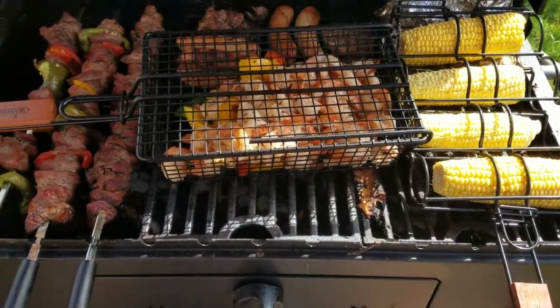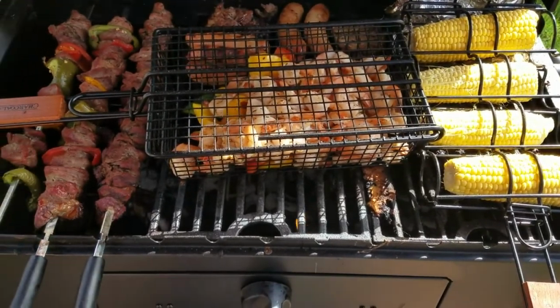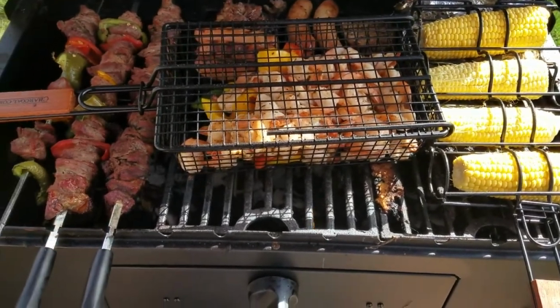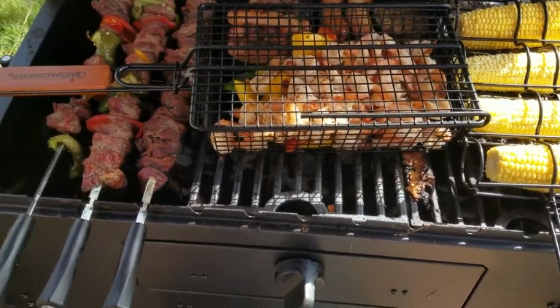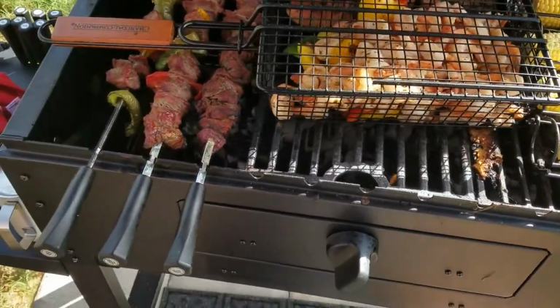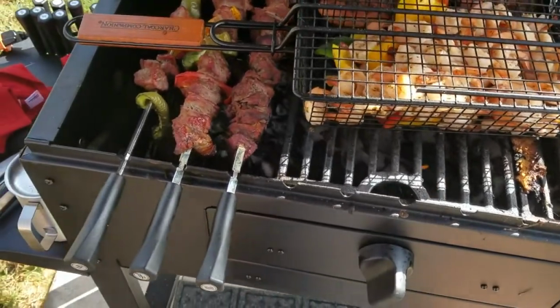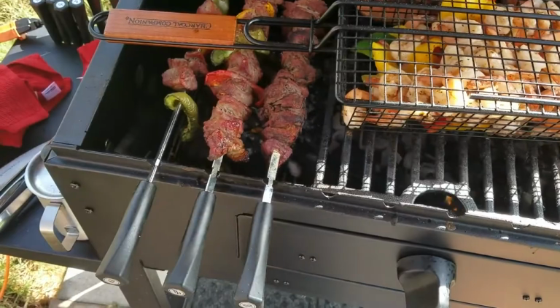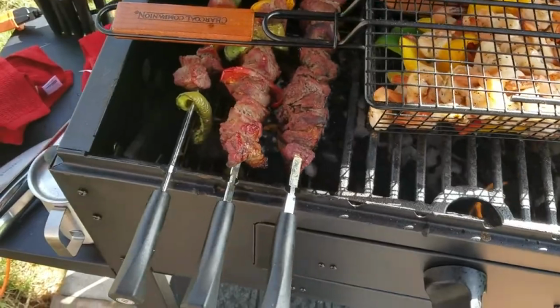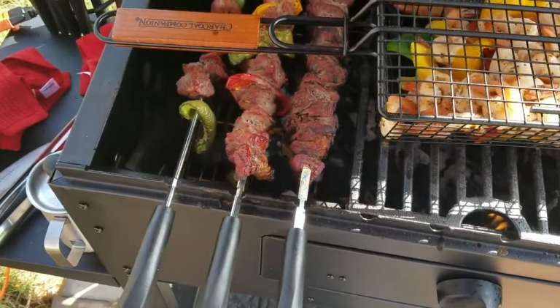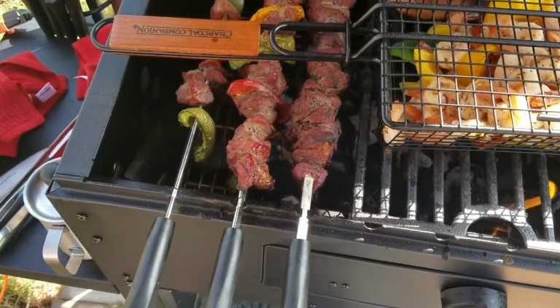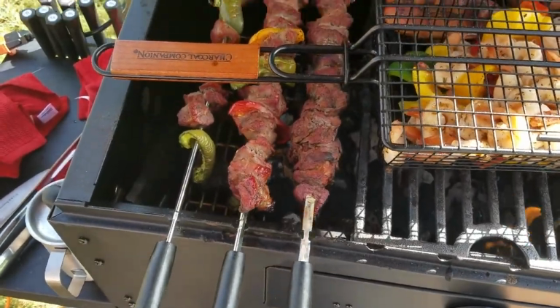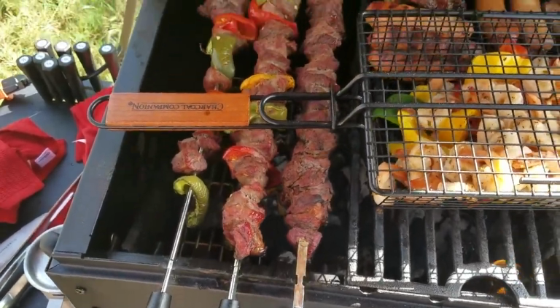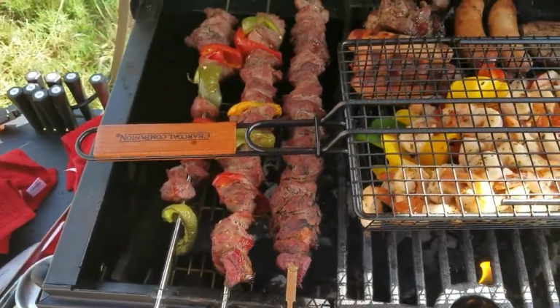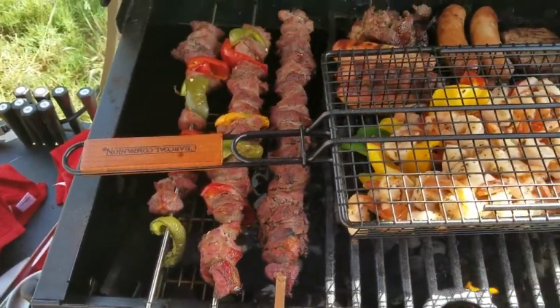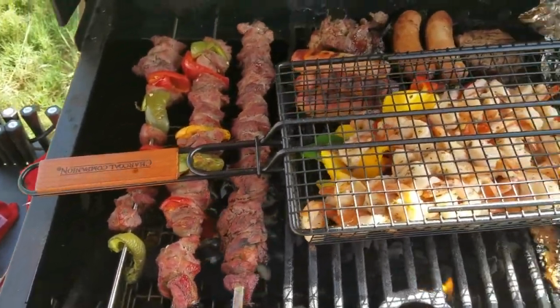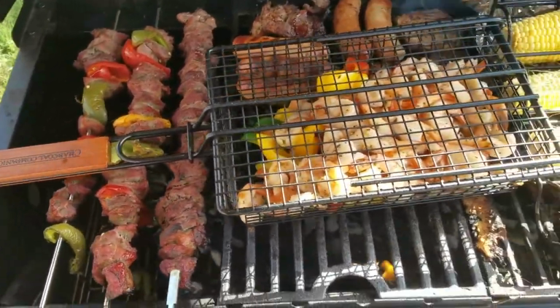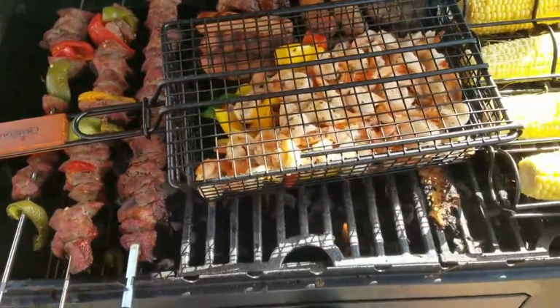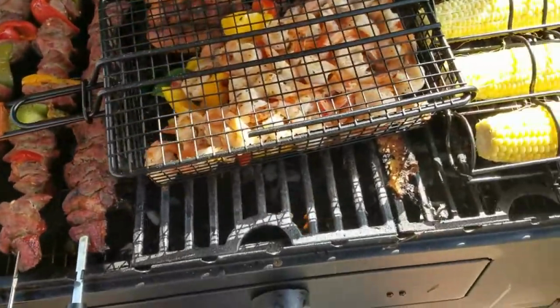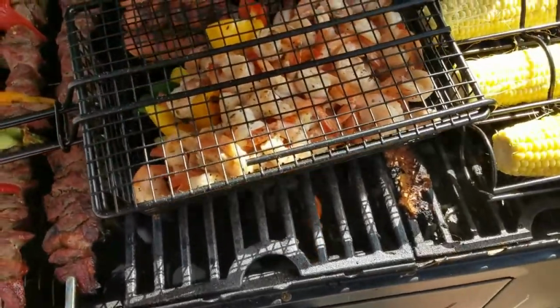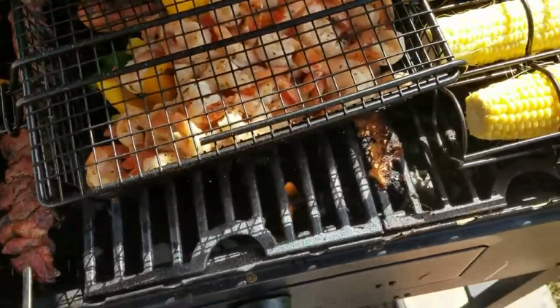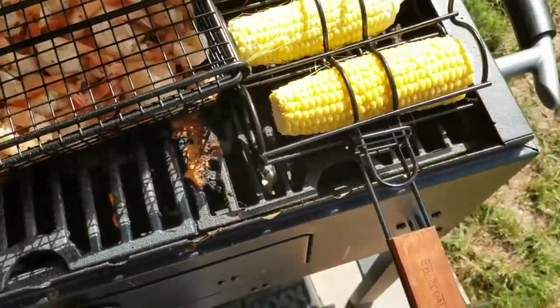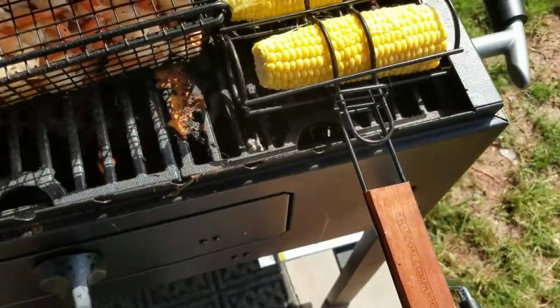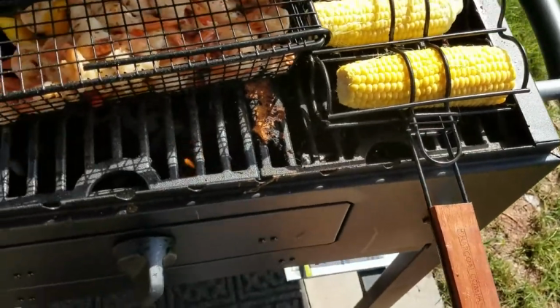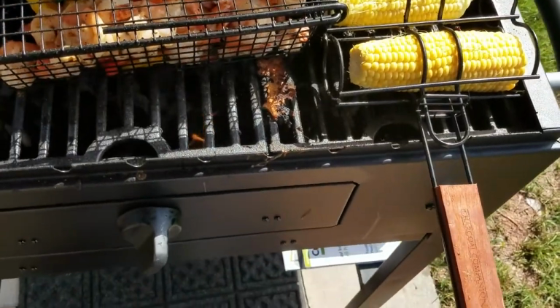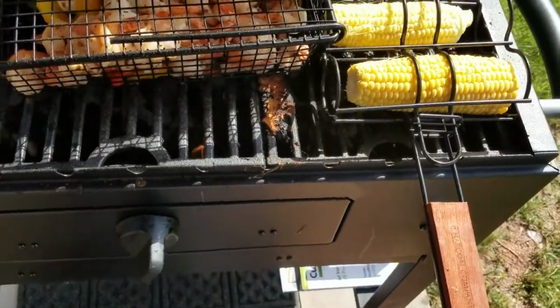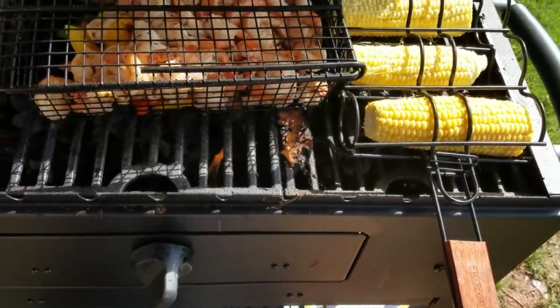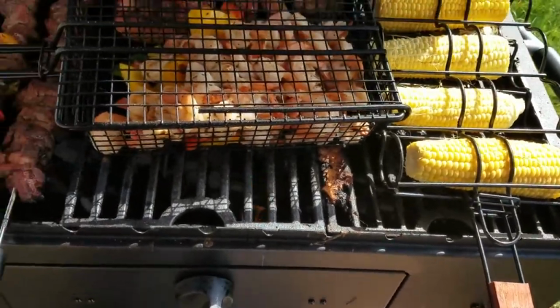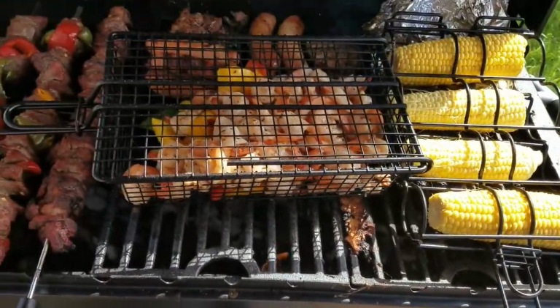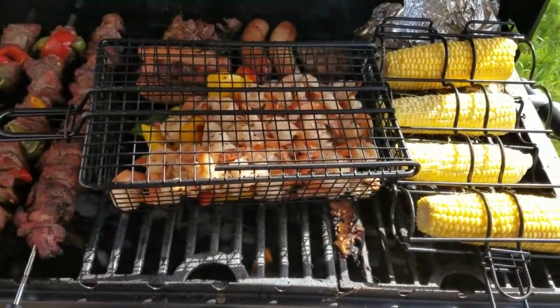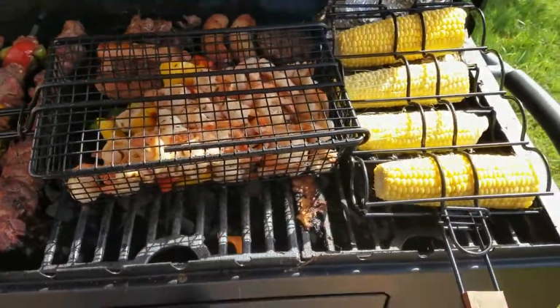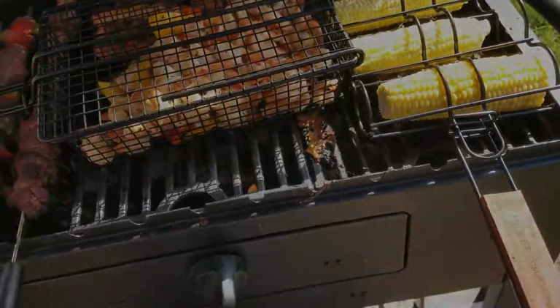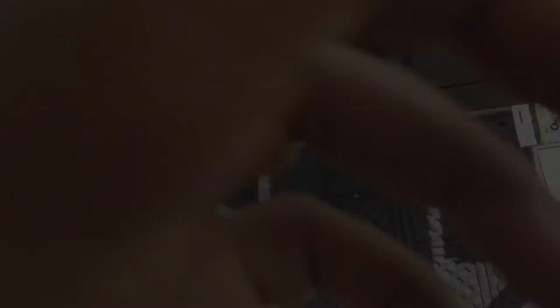Or even if you just felt sorry for me out there struggling with that grill, go ahead and hit the thumbs up, leave me a comment of support, and thanks for watching — take care guys!